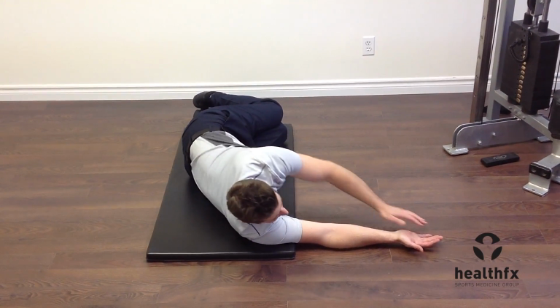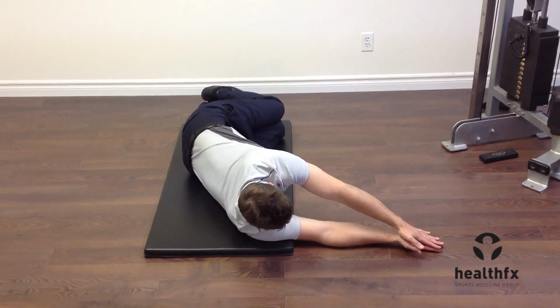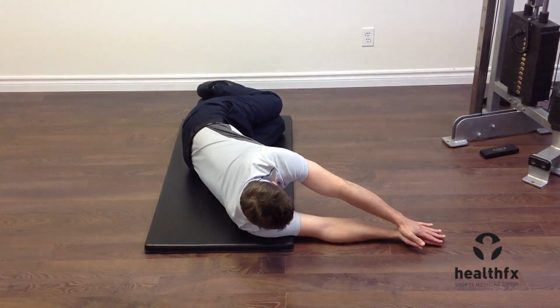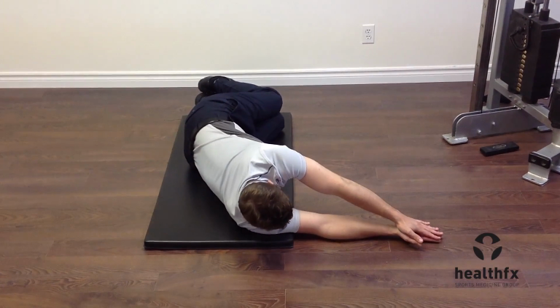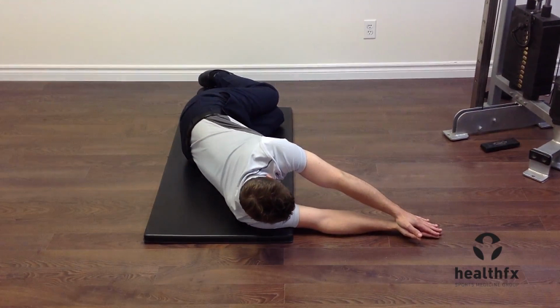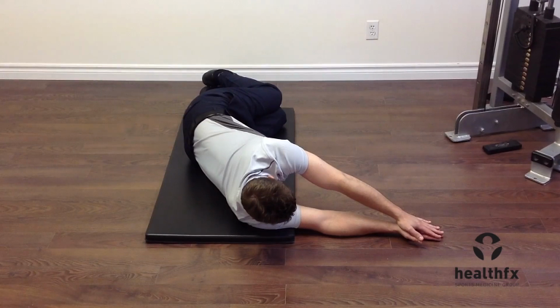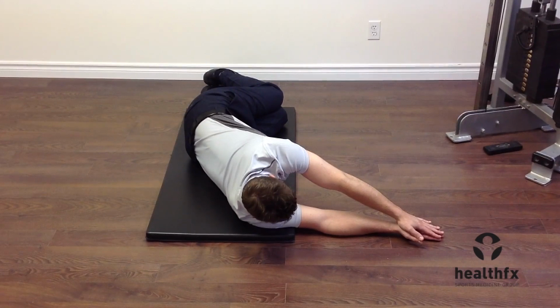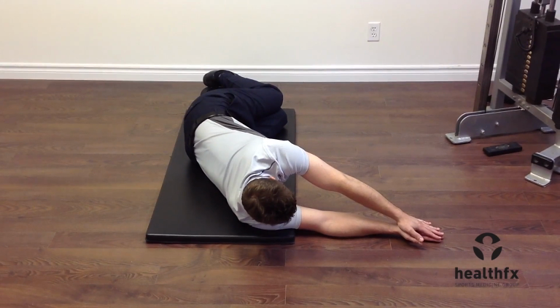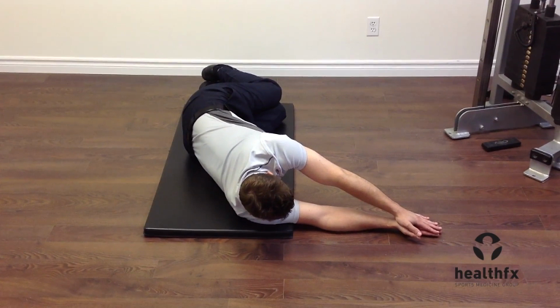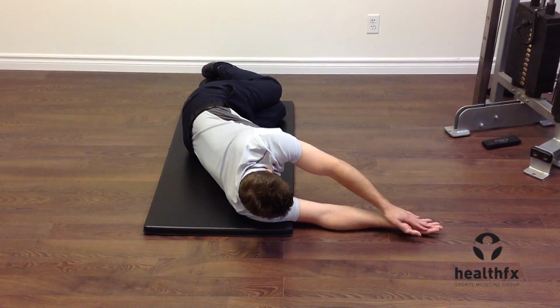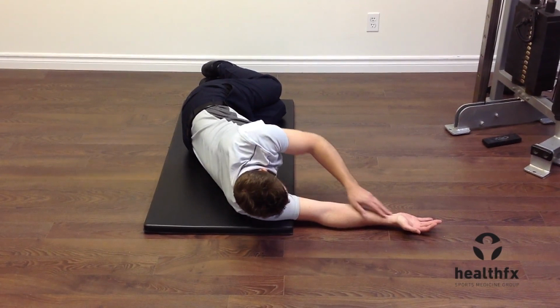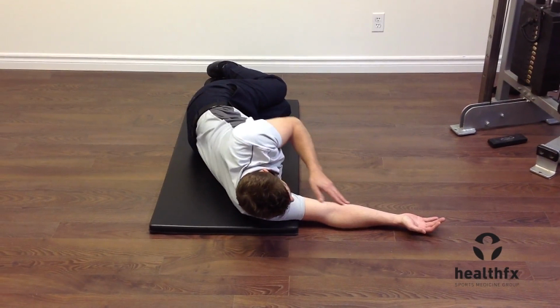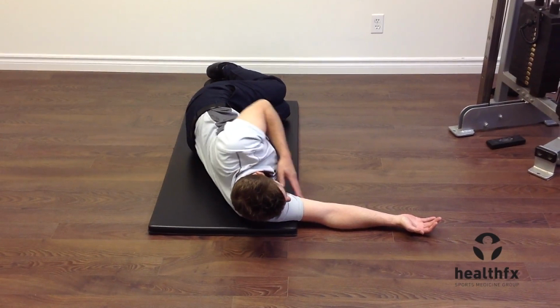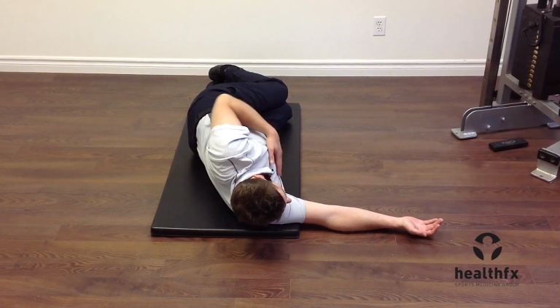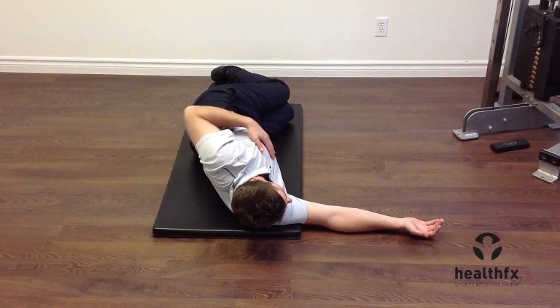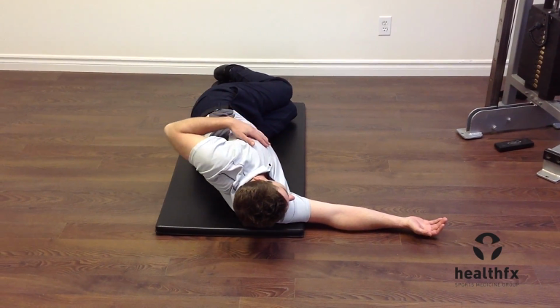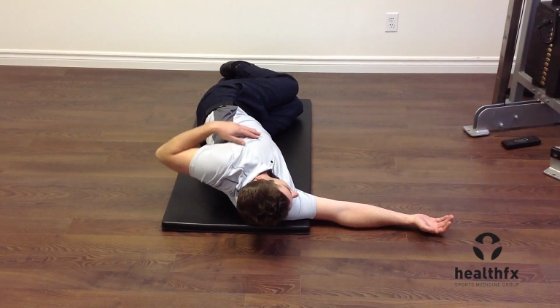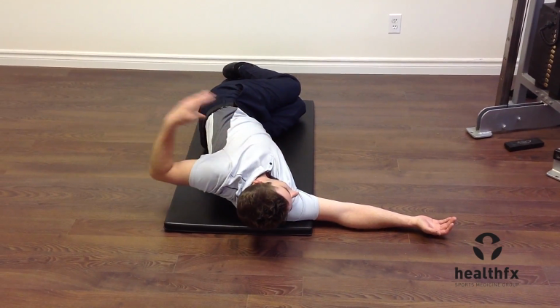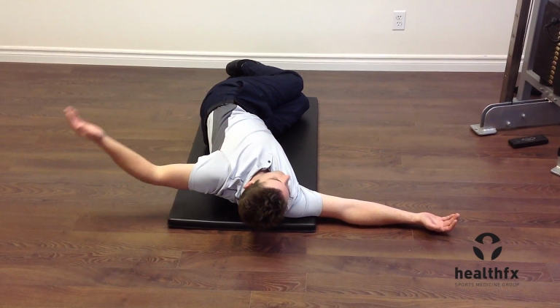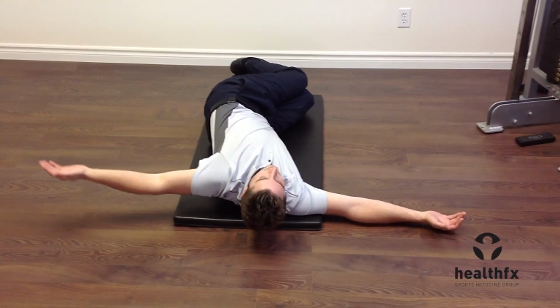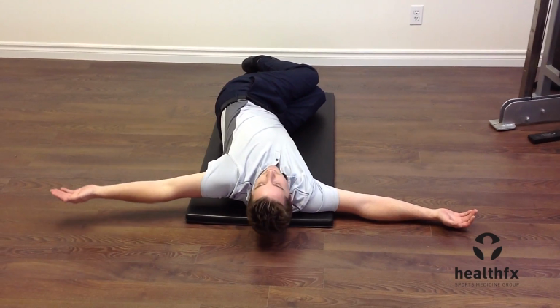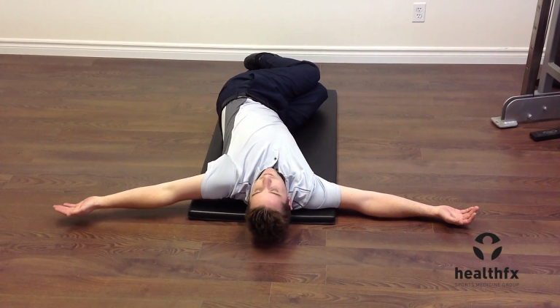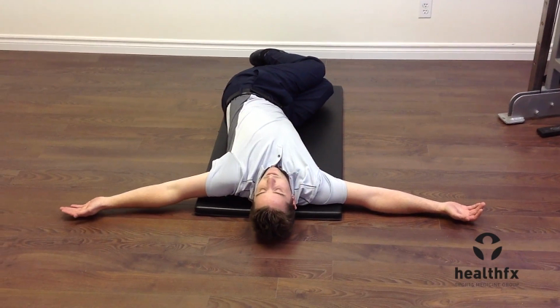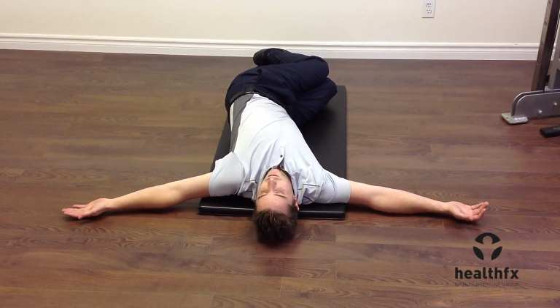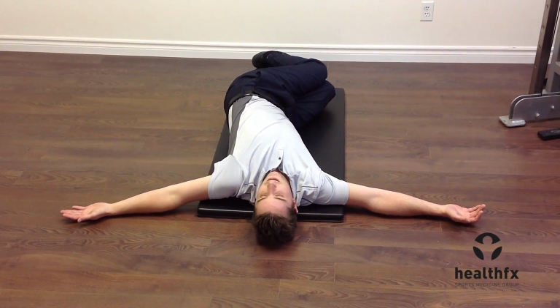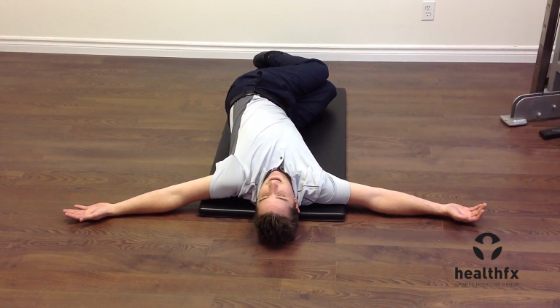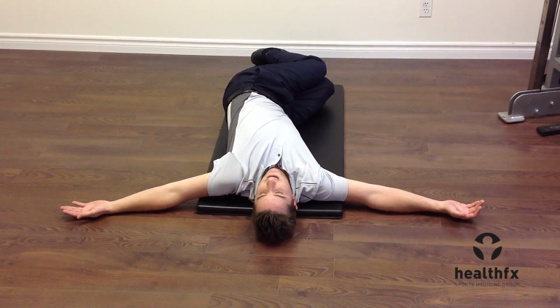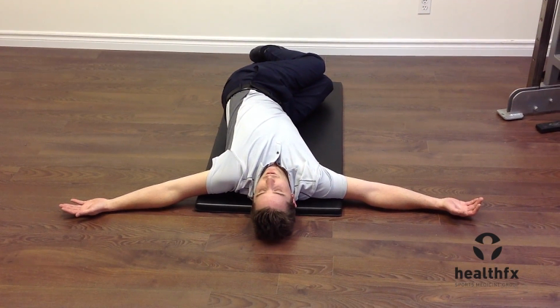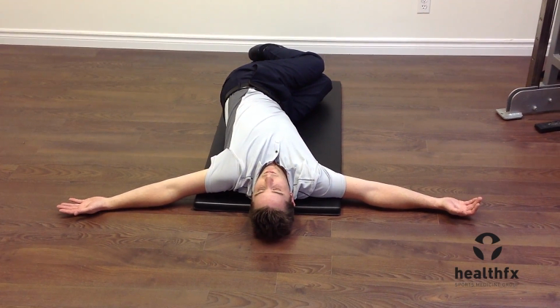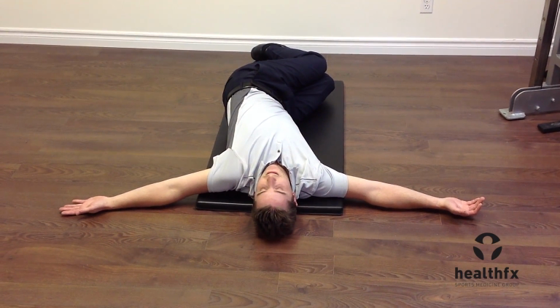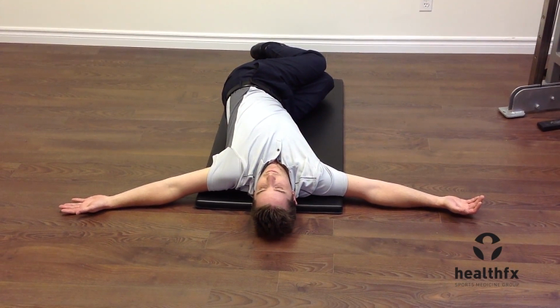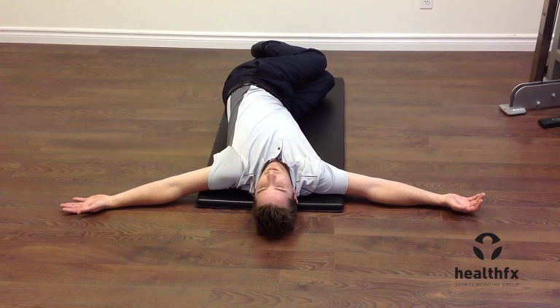Starting with both hands together, walk your top arm across the front of your chest, outstretch it with a focus on trying to get that left shoulder blade down to the floor.